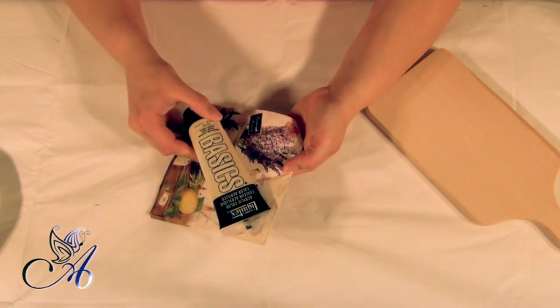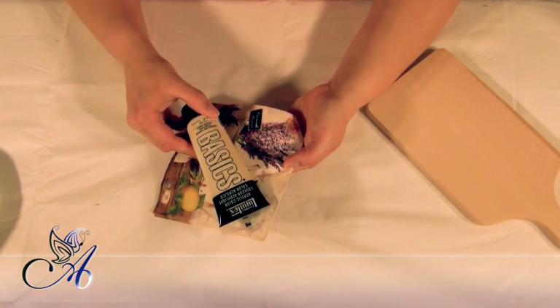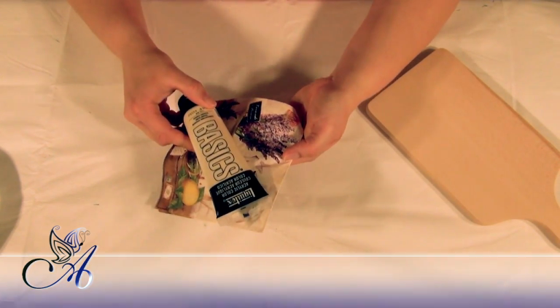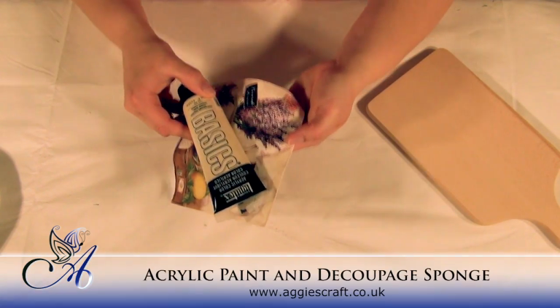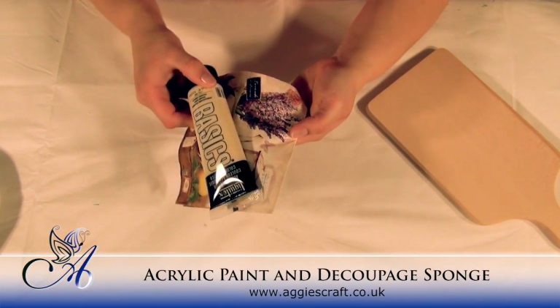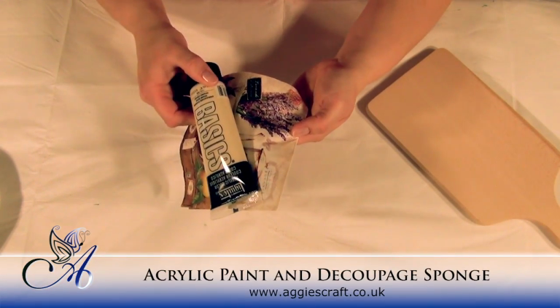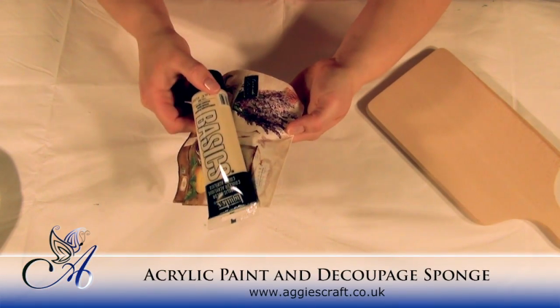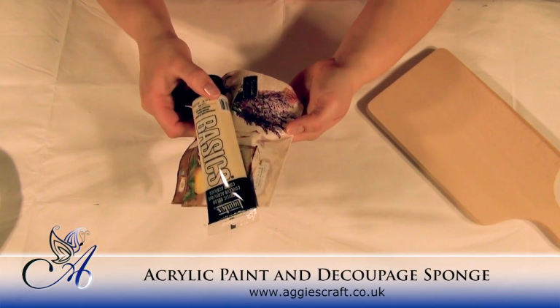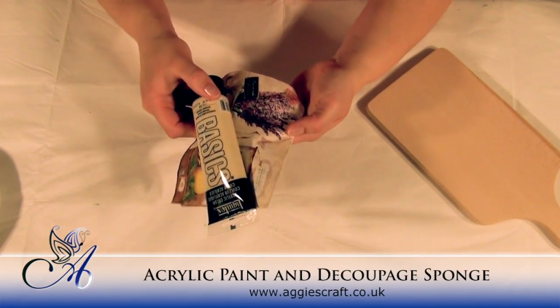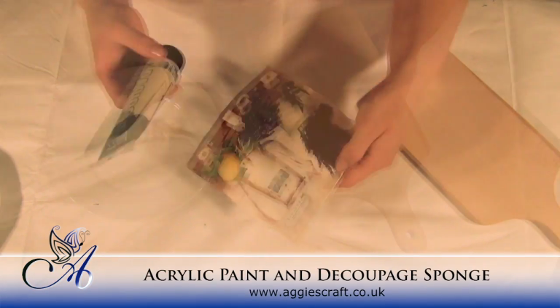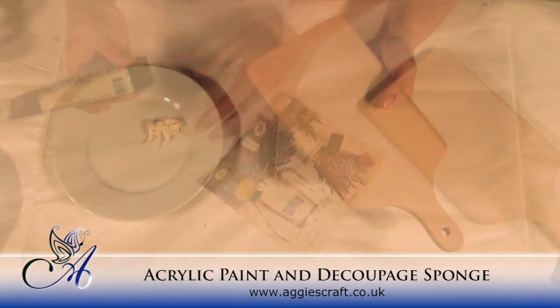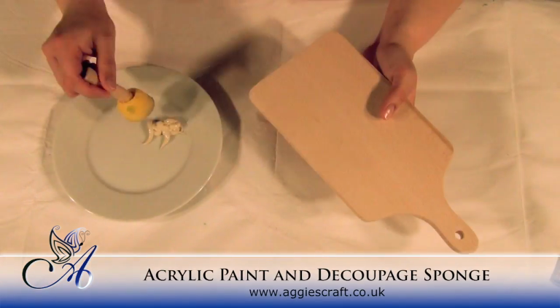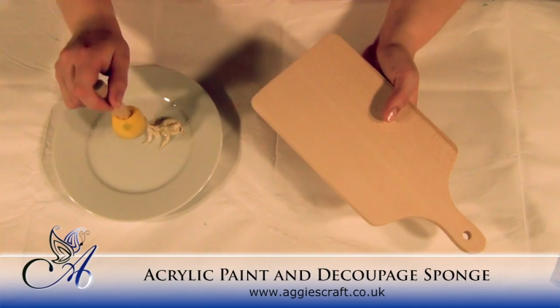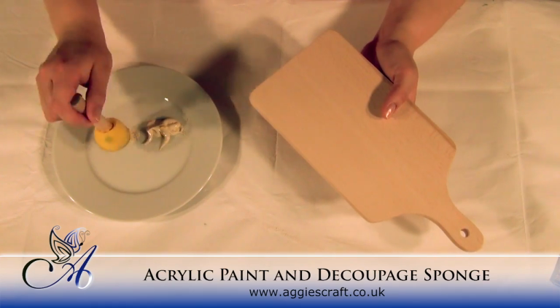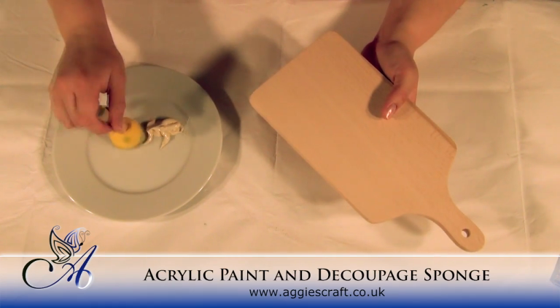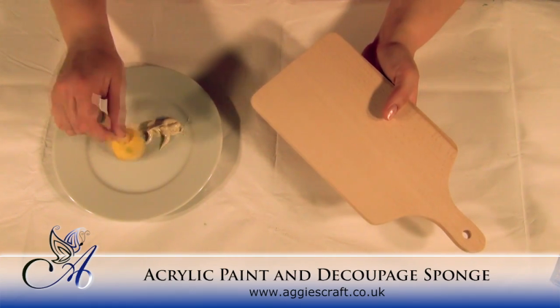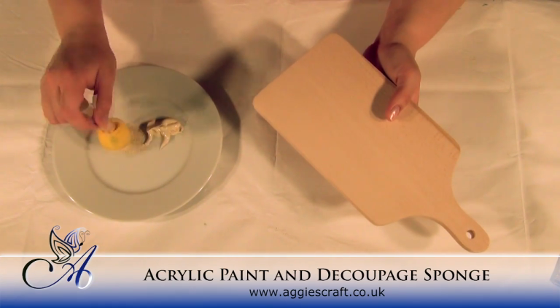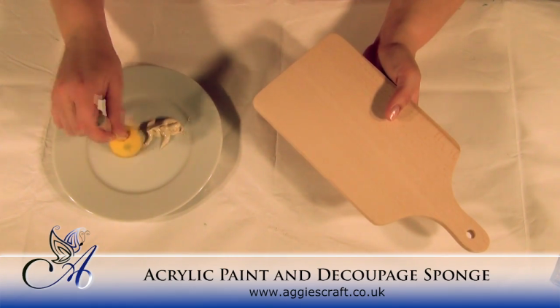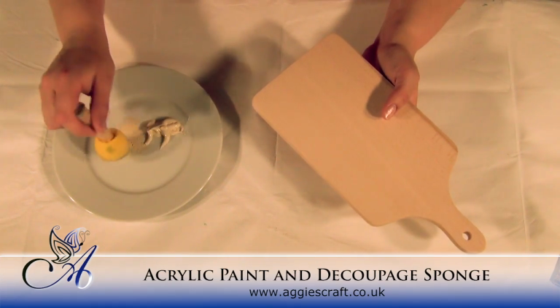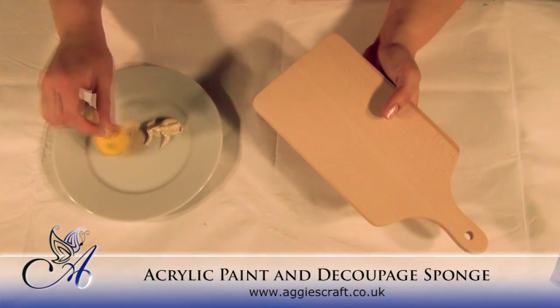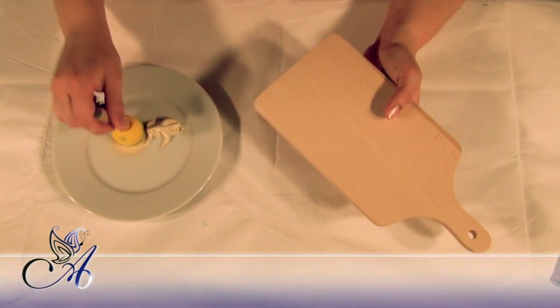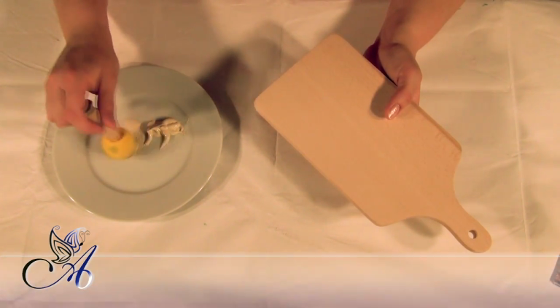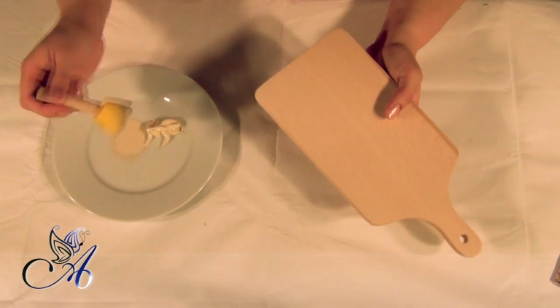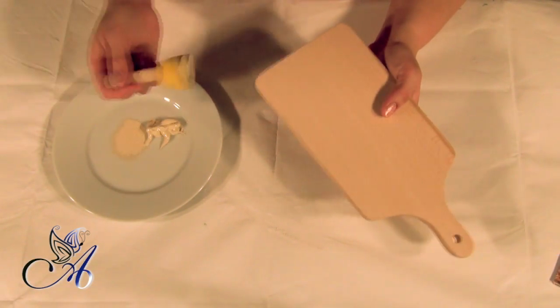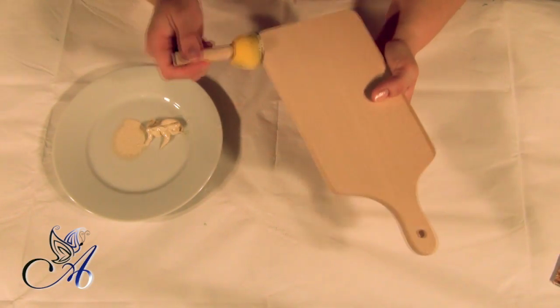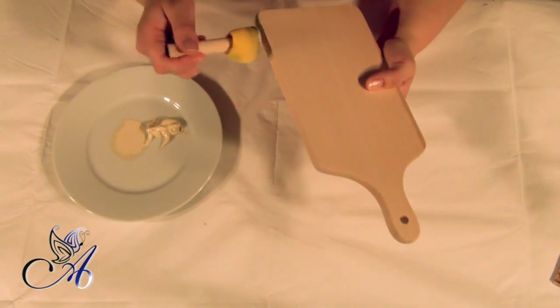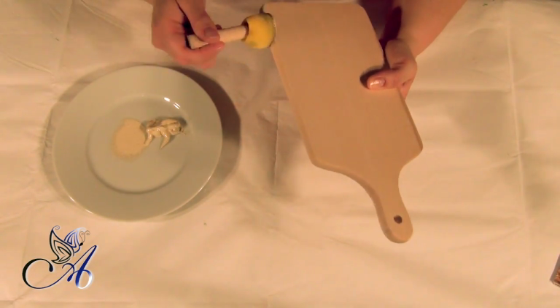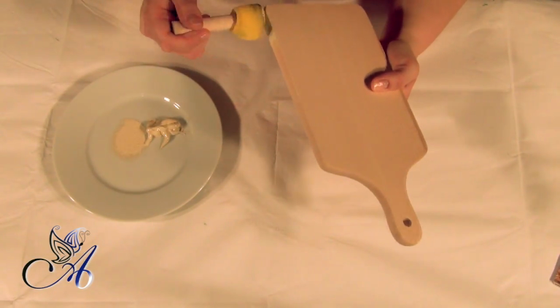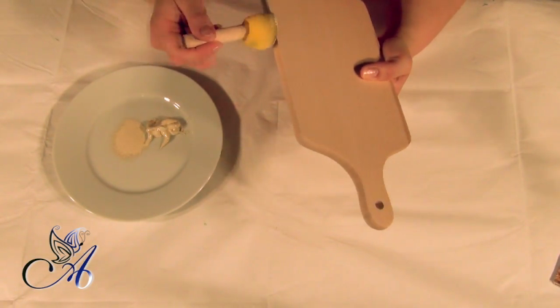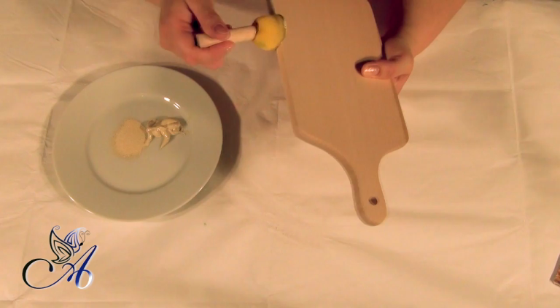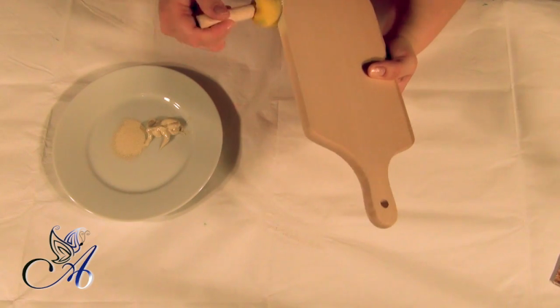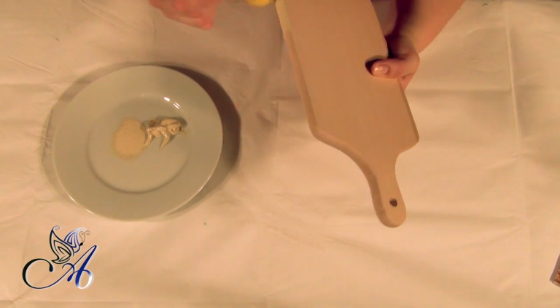First, I've painted my board with acrylics using a decoupage sponge. I try to use the same color as on my napkin background.